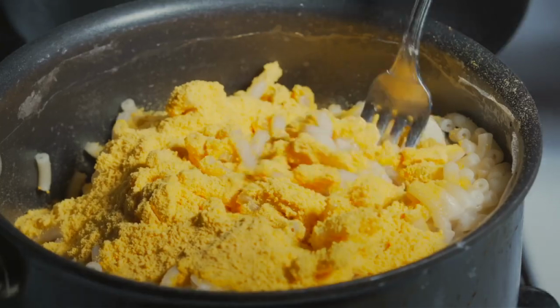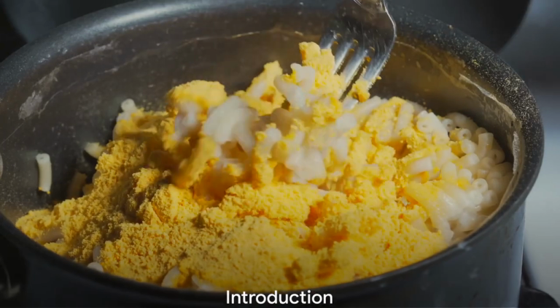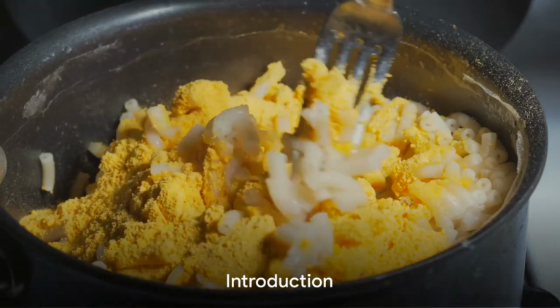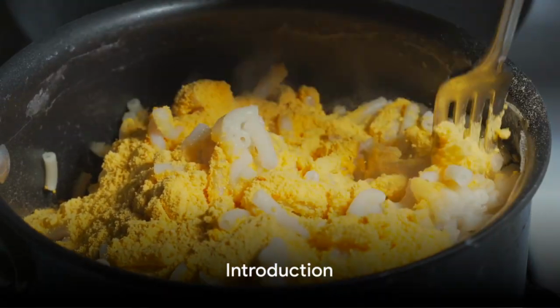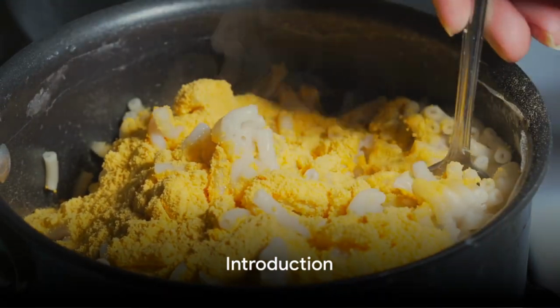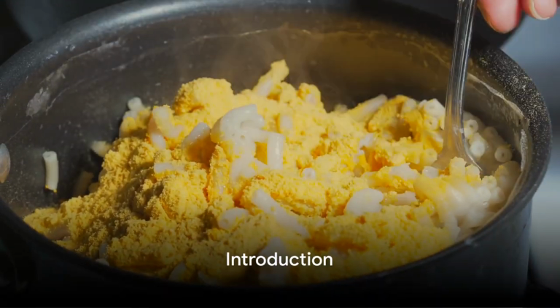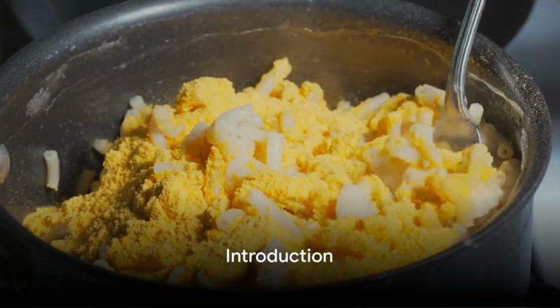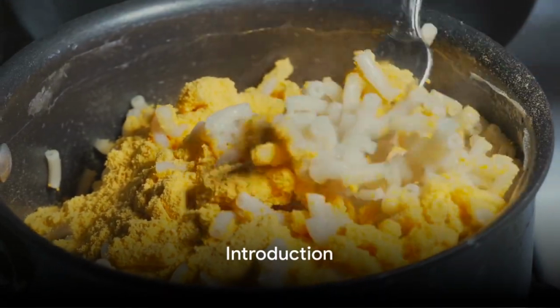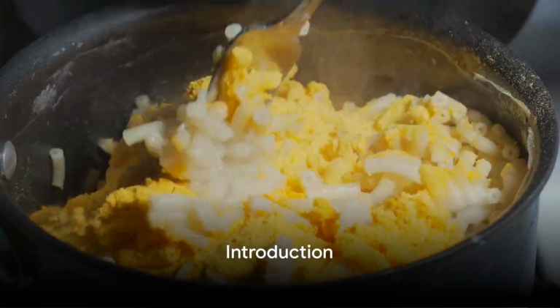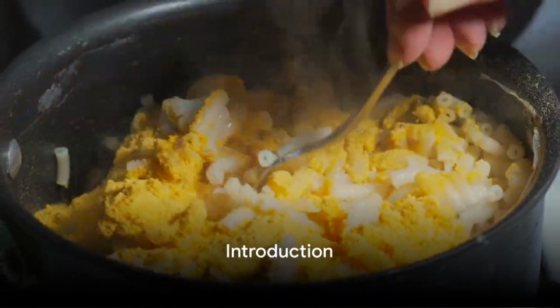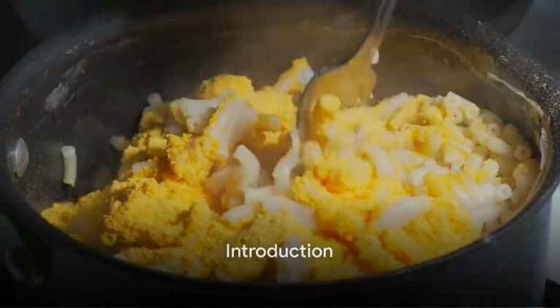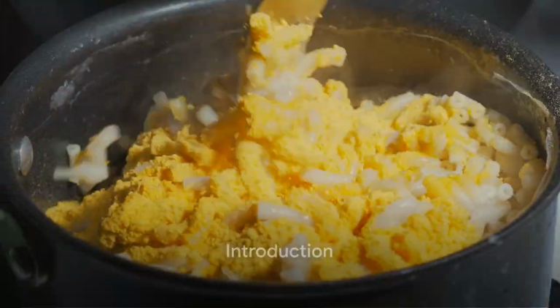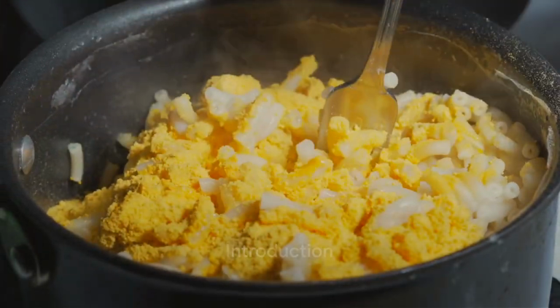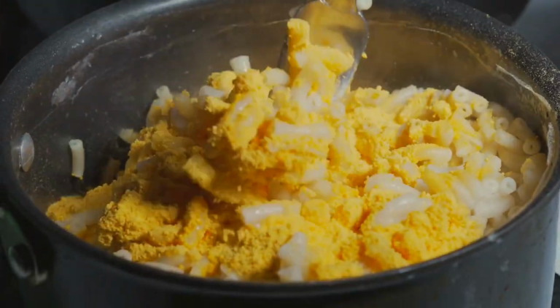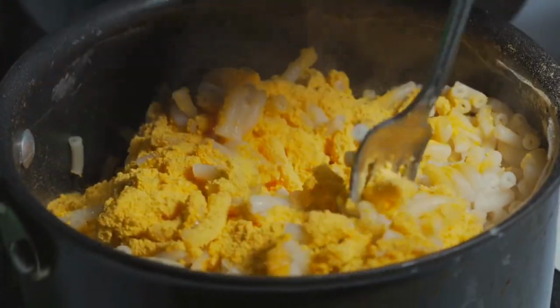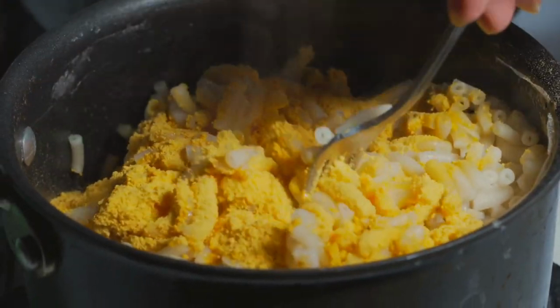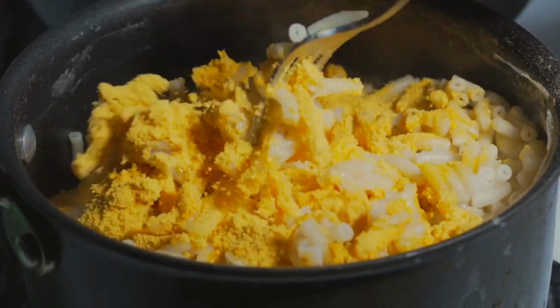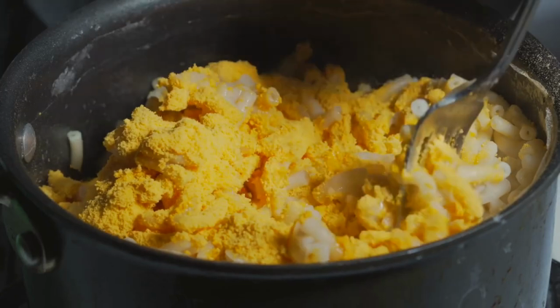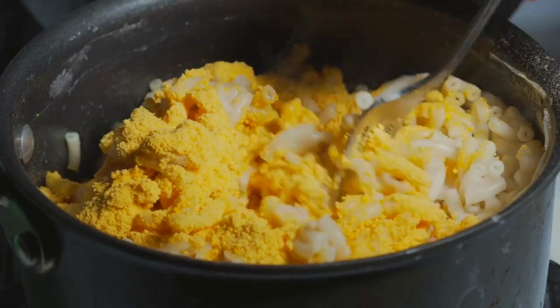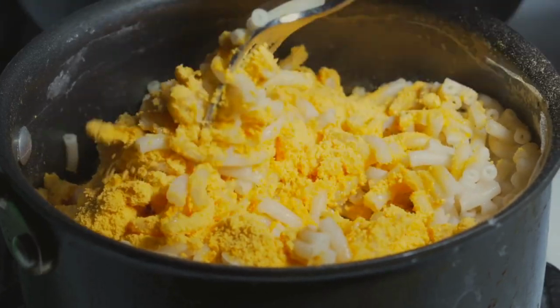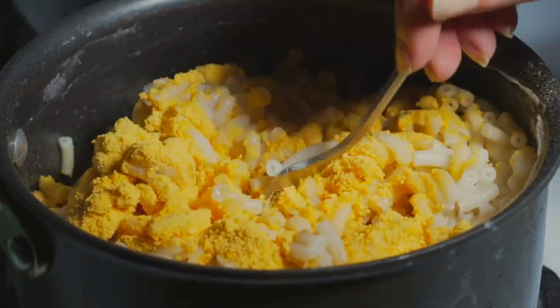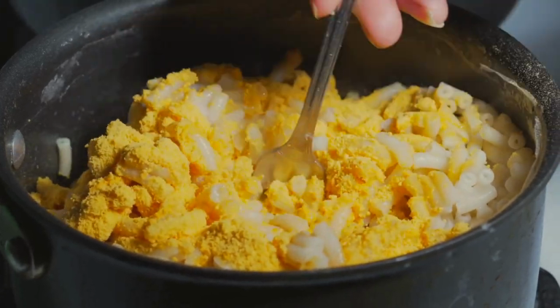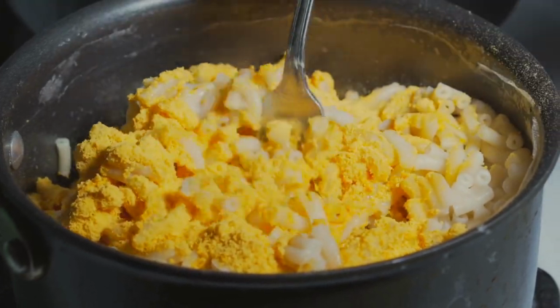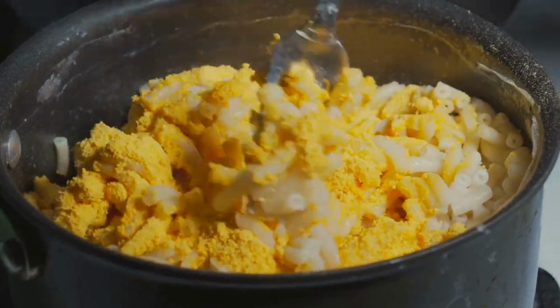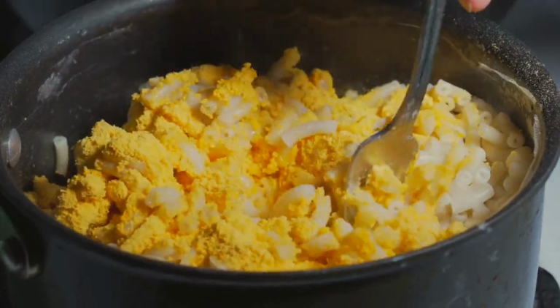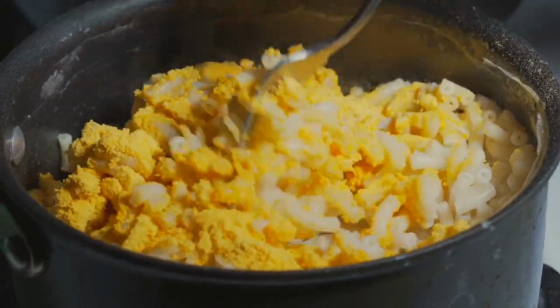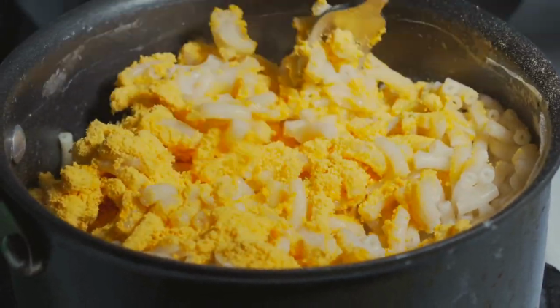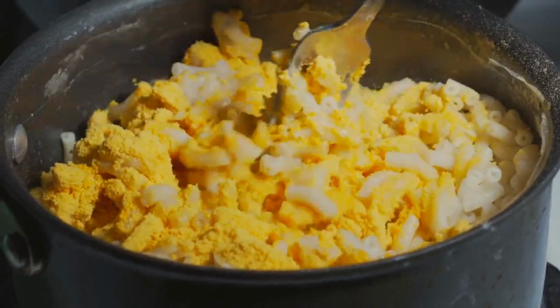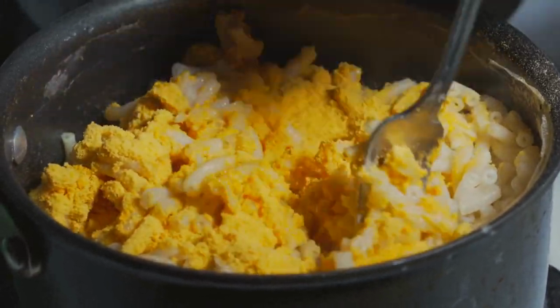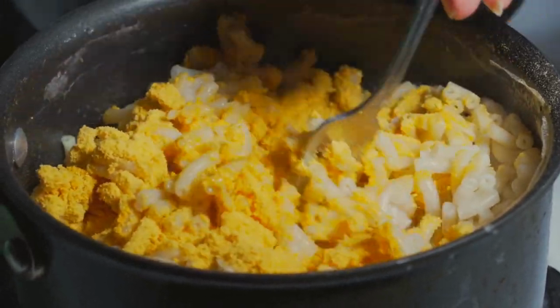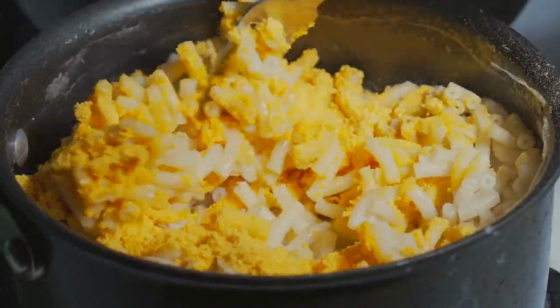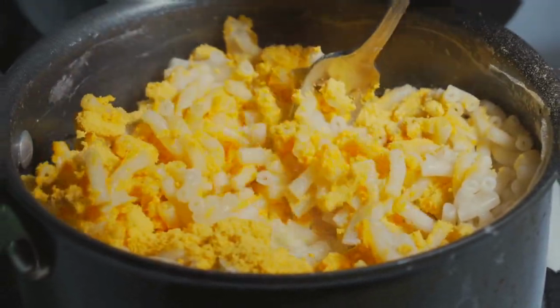Welcome back to our channel, where we bring you mouth-watering vegan recipes that are both delicious and easy to make. Today, we have a special treat for you: our creamy vegan mac and cheese.